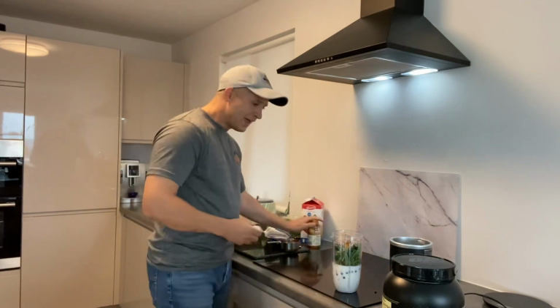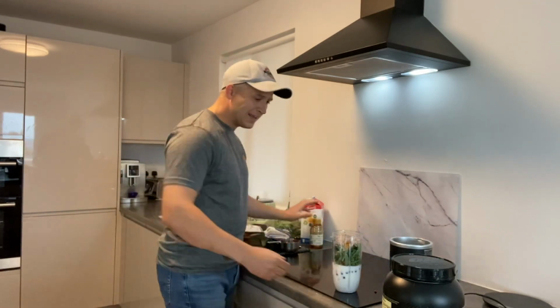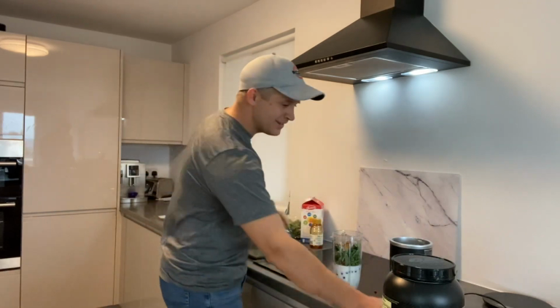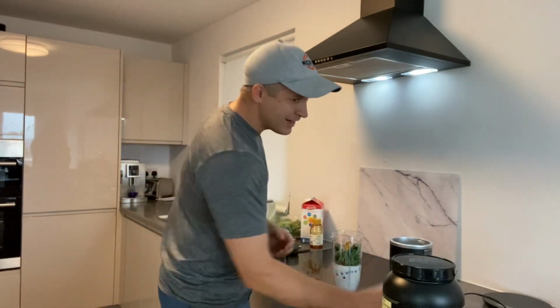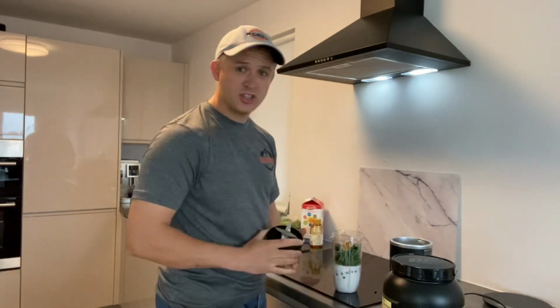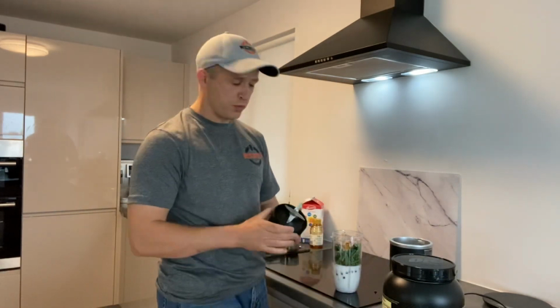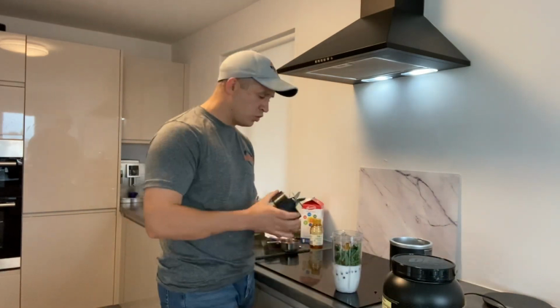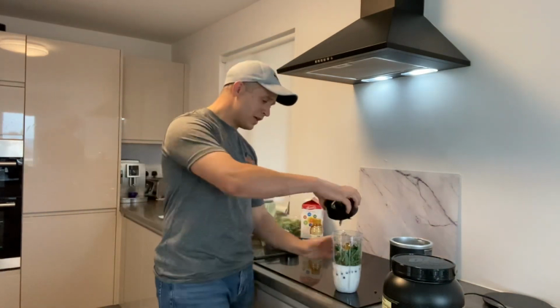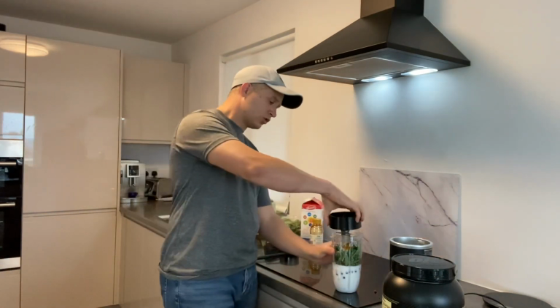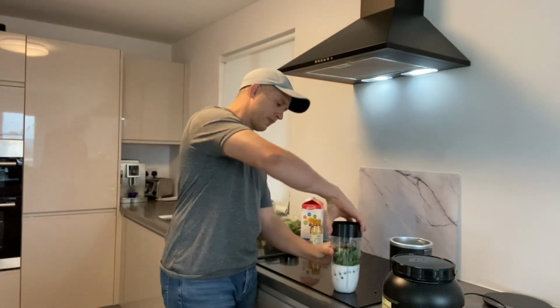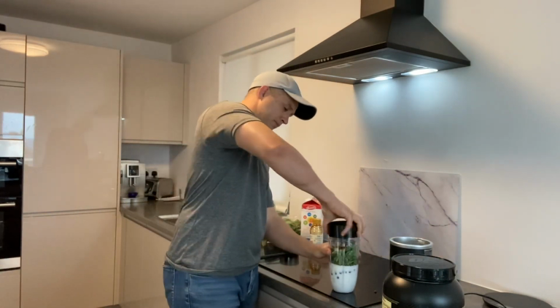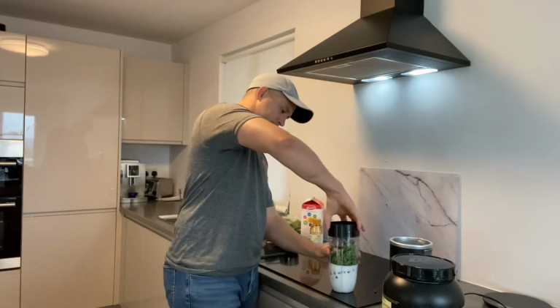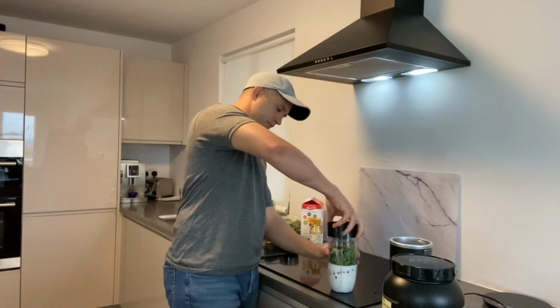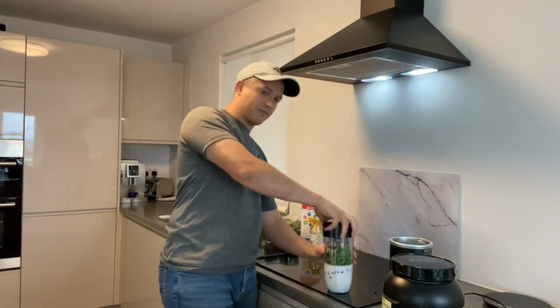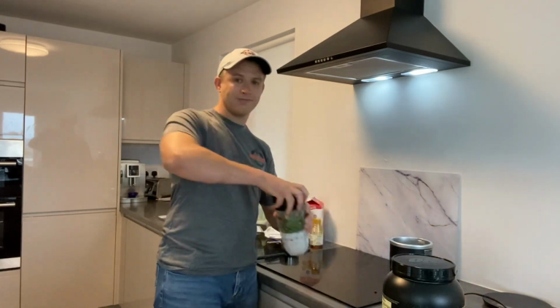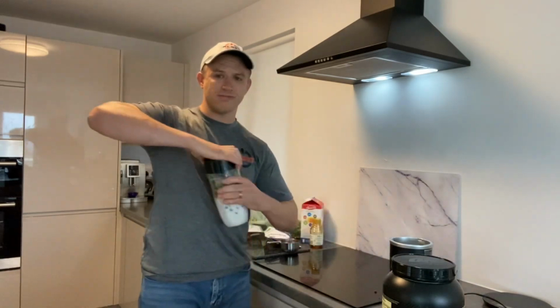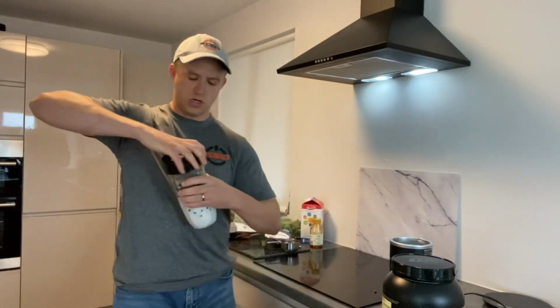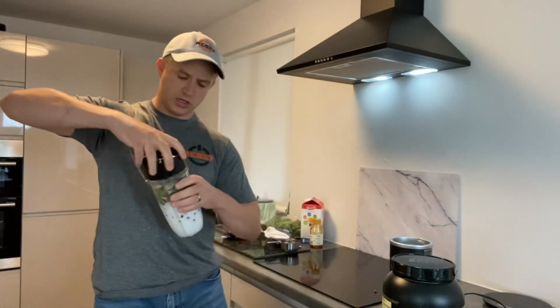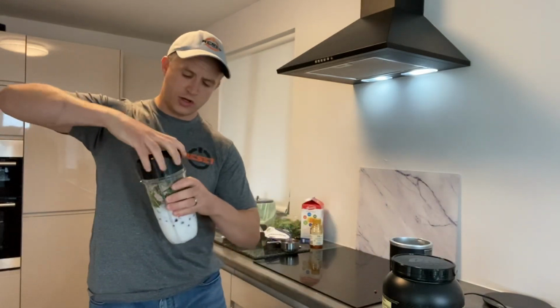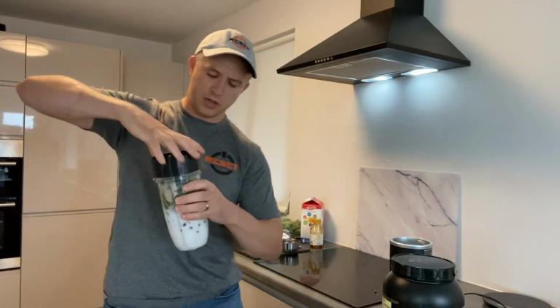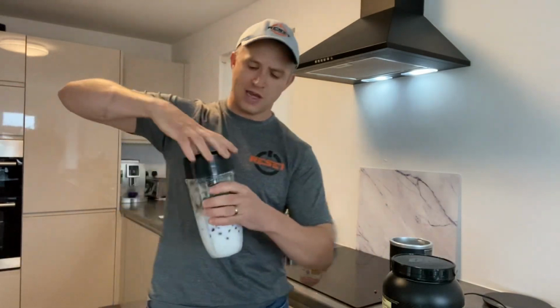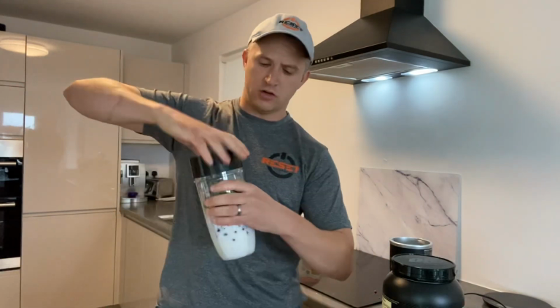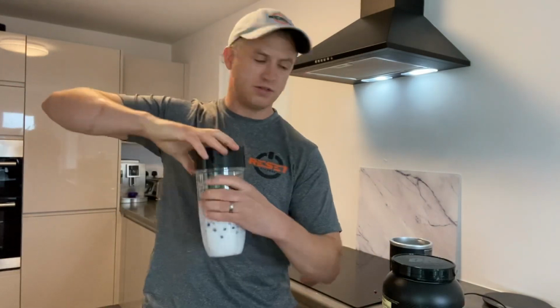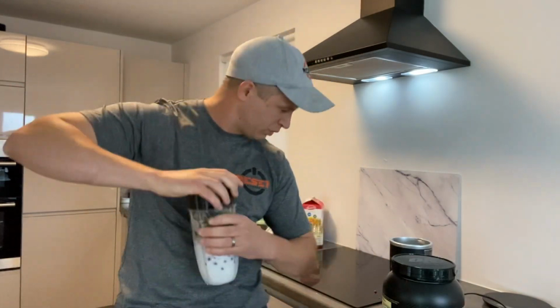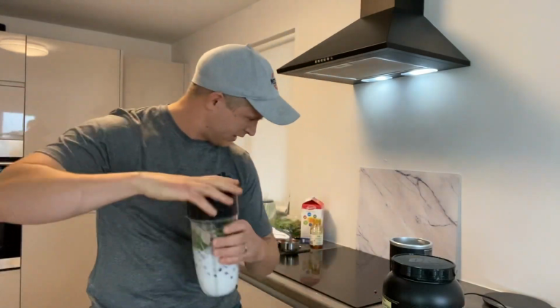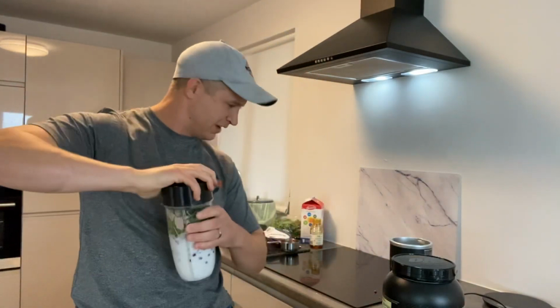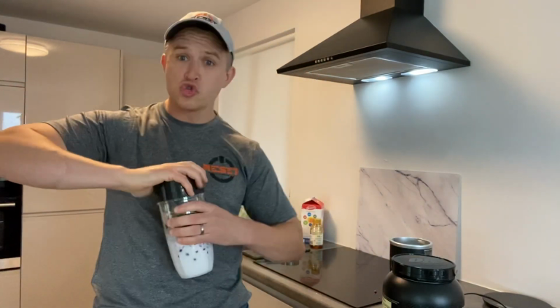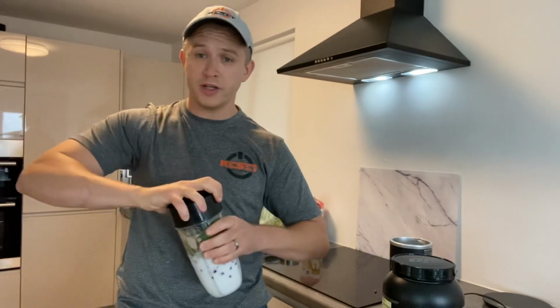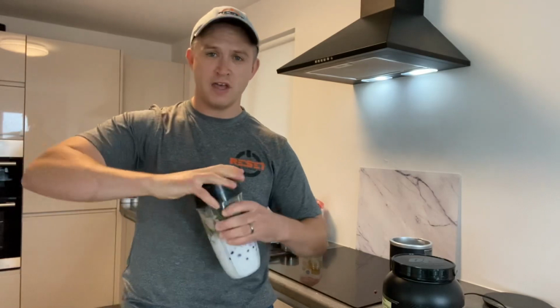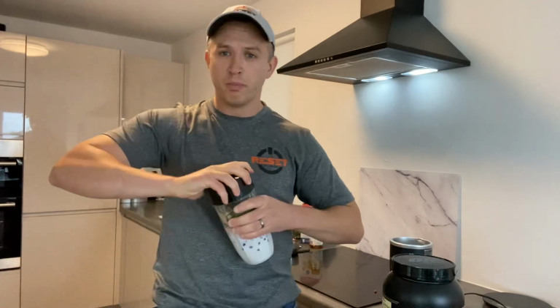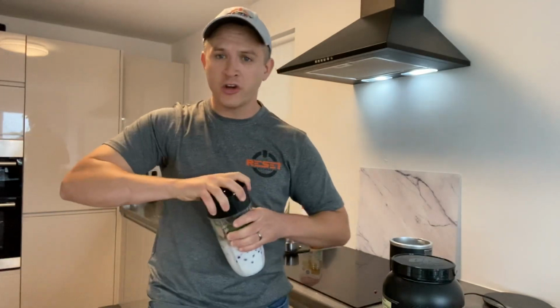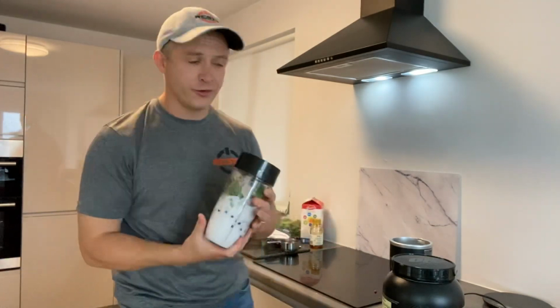That is my super smoothie — you just lock it up. If you have an old Nutribullet, block your ears!